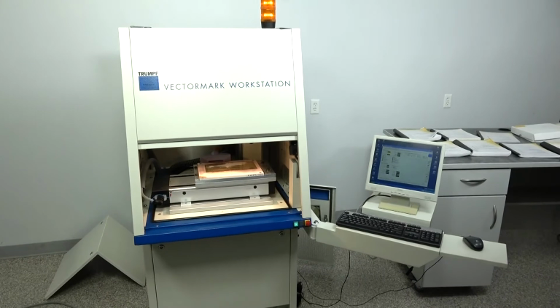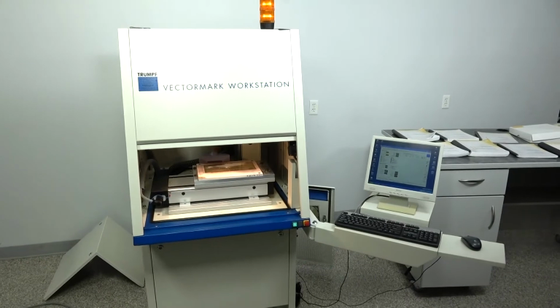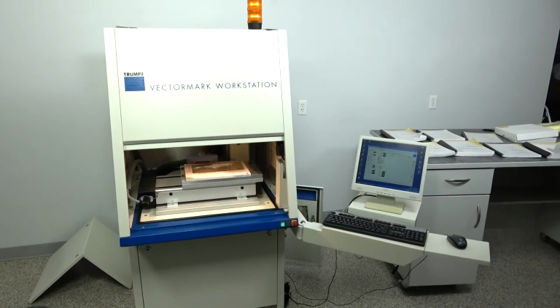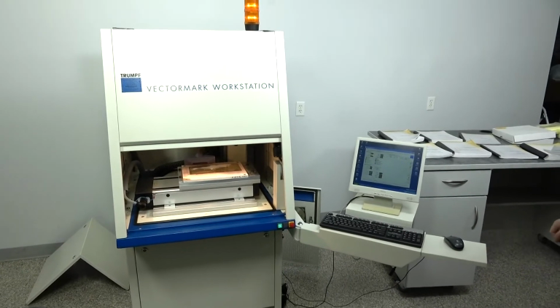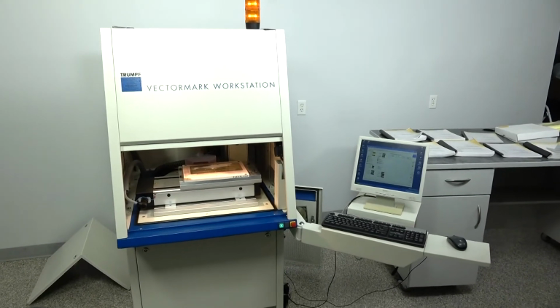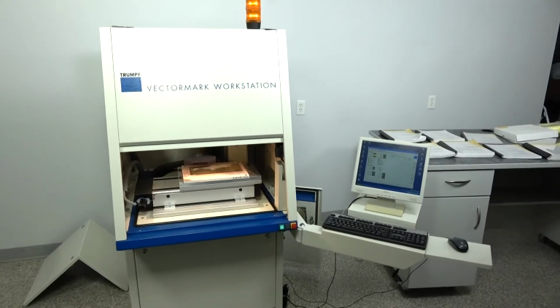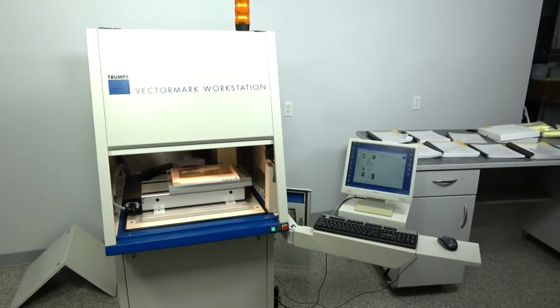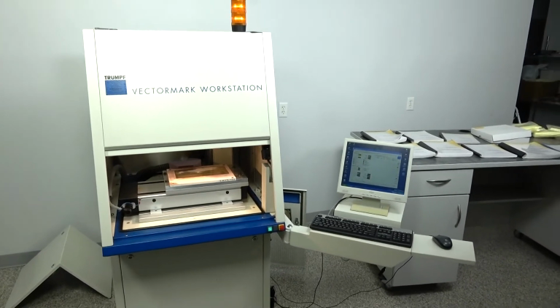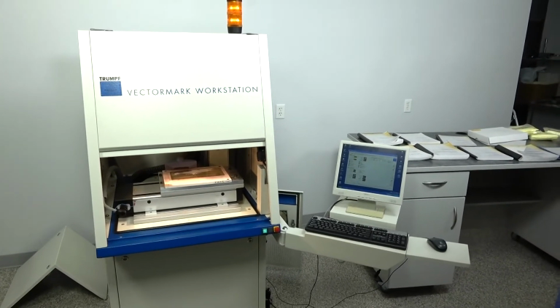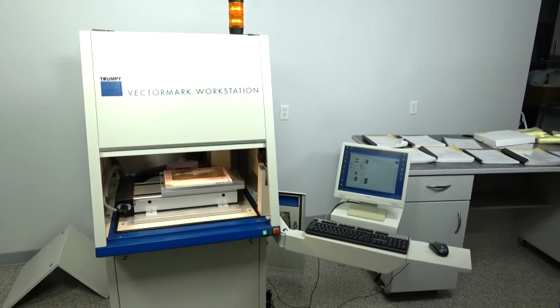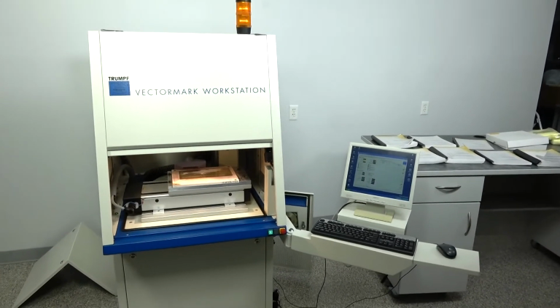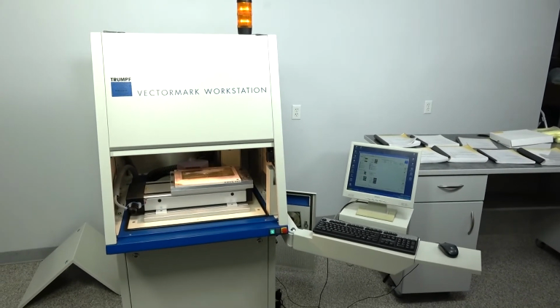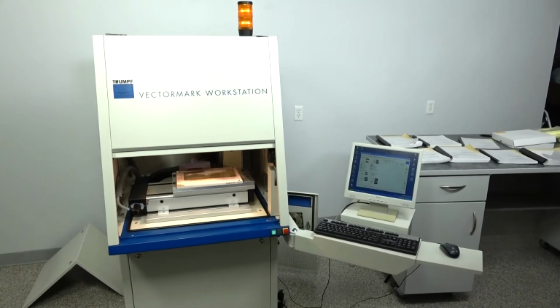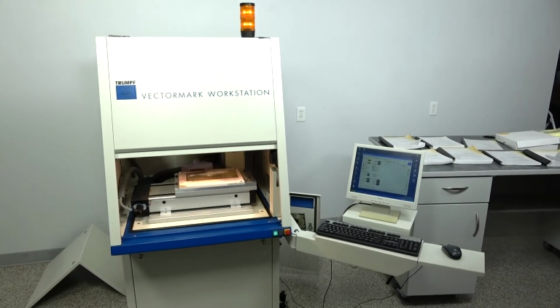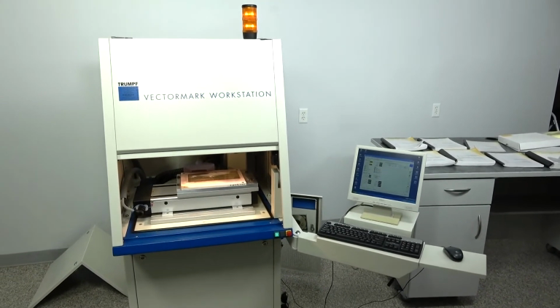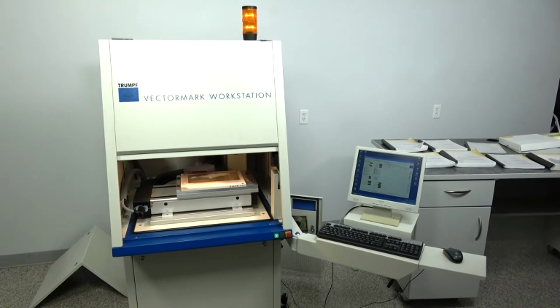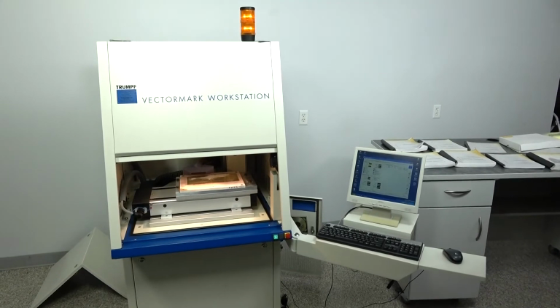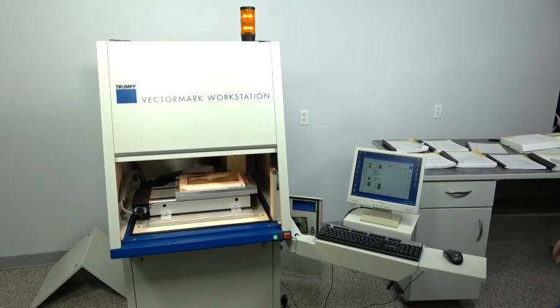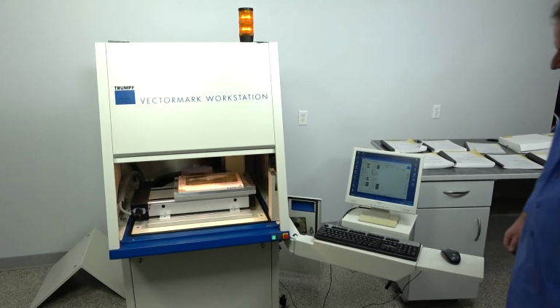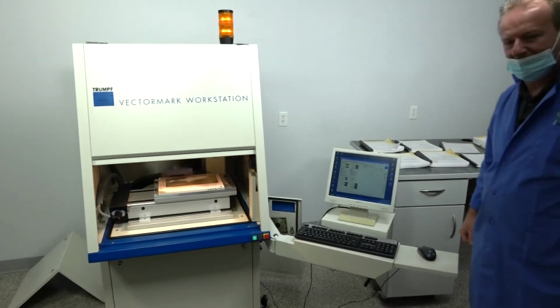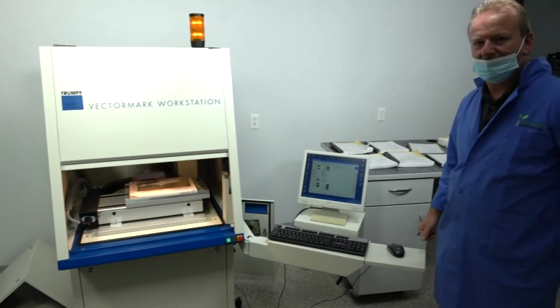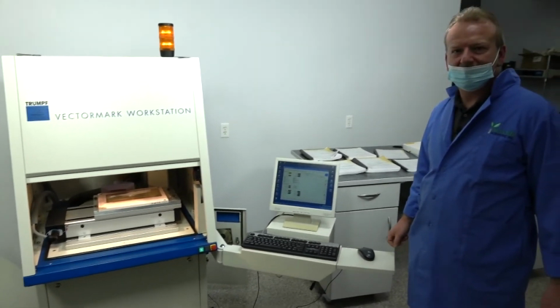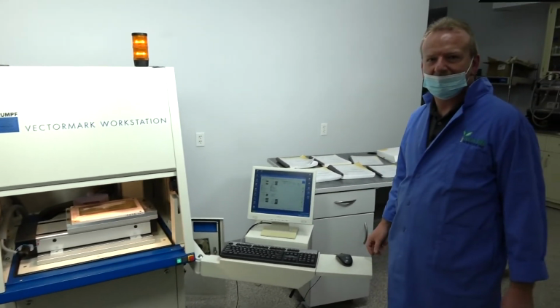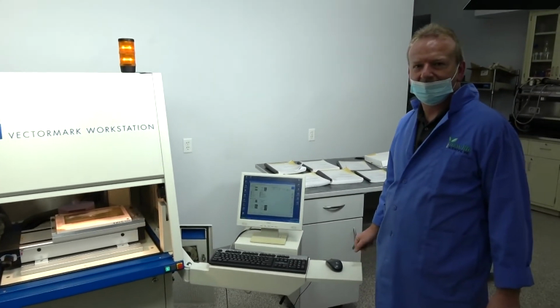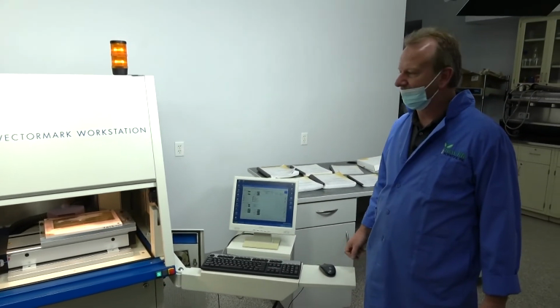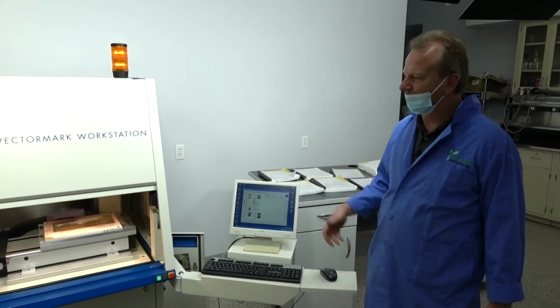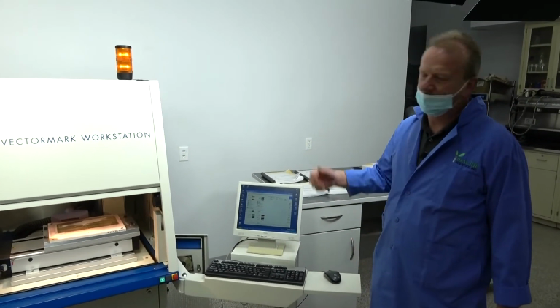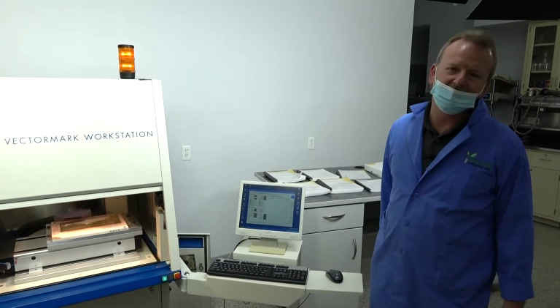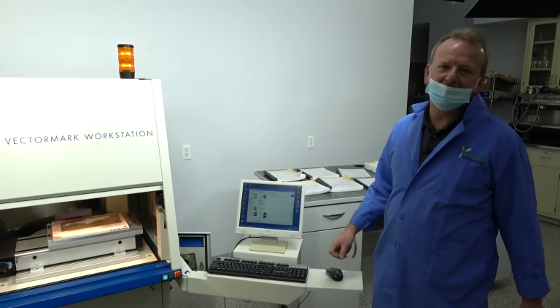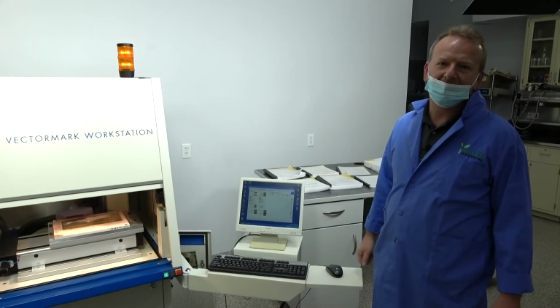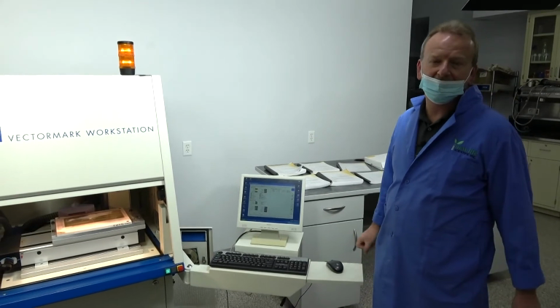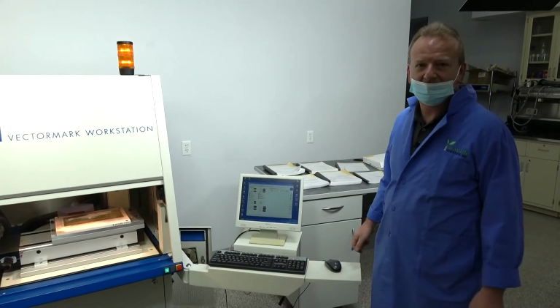This machine is very popular out there — it's just a well-known machine. If you have any questions, feel free to give us a call here at New Life Scientific. Thank you for watching.